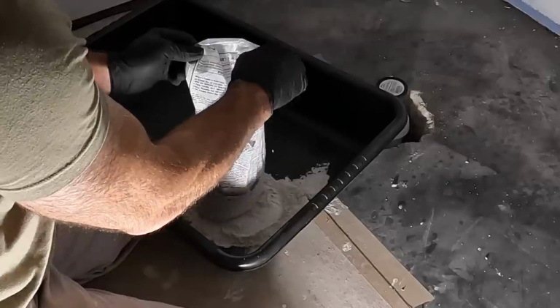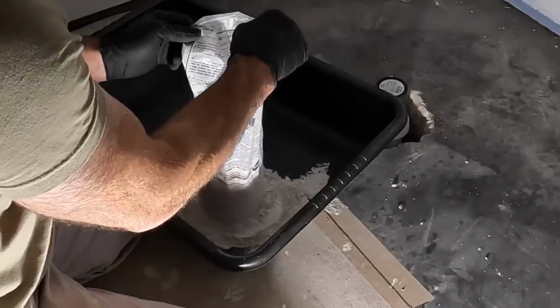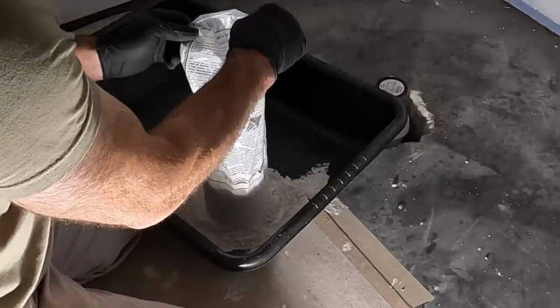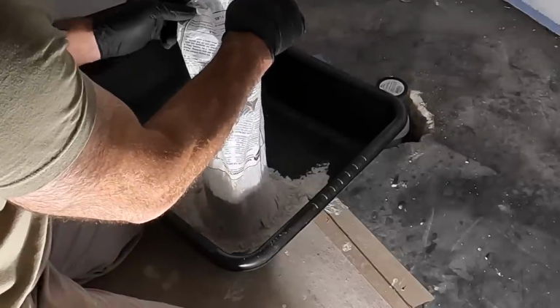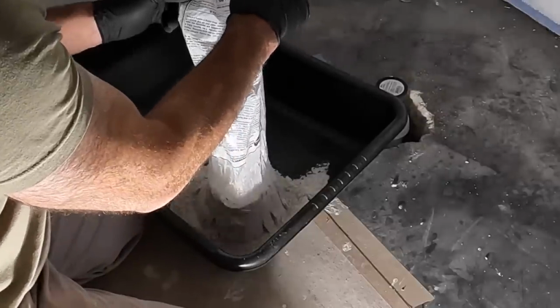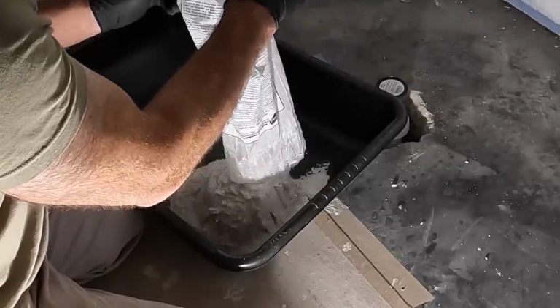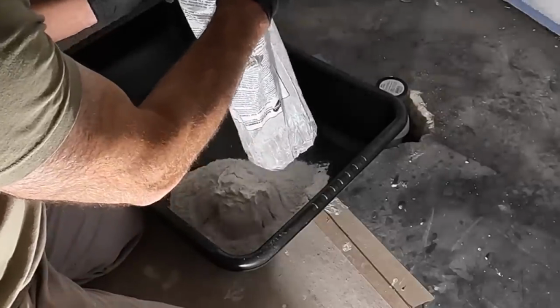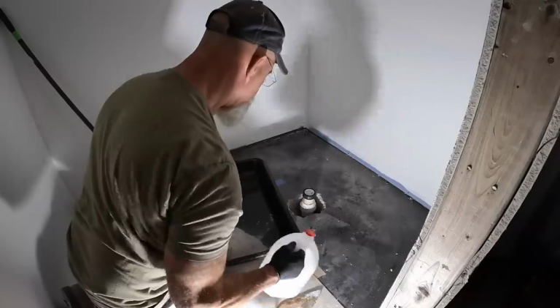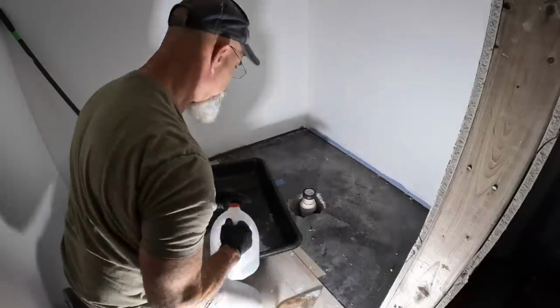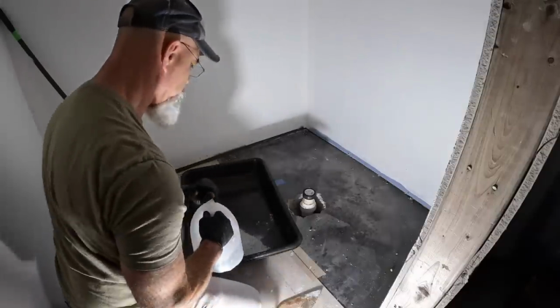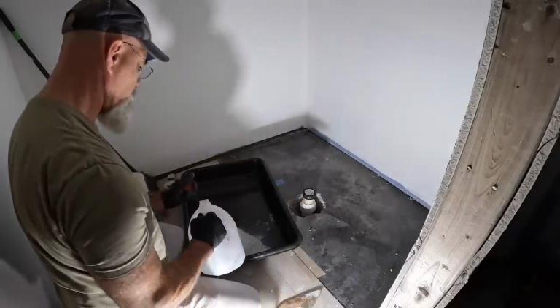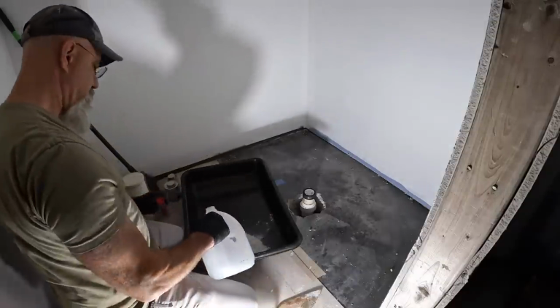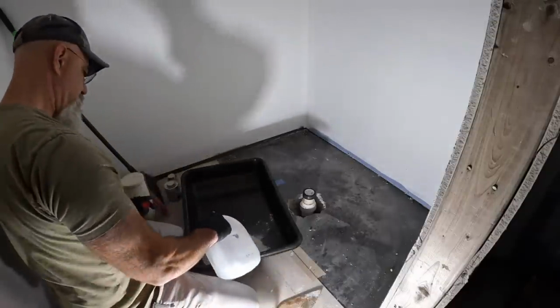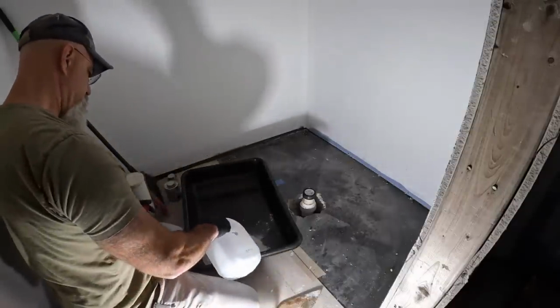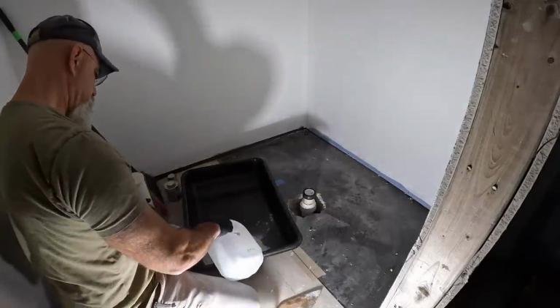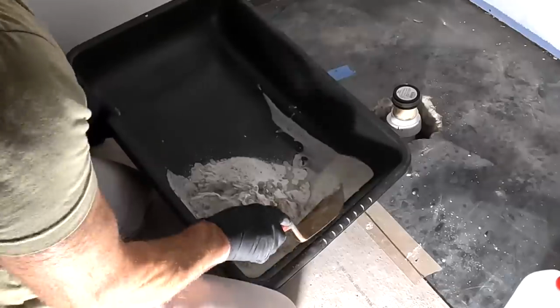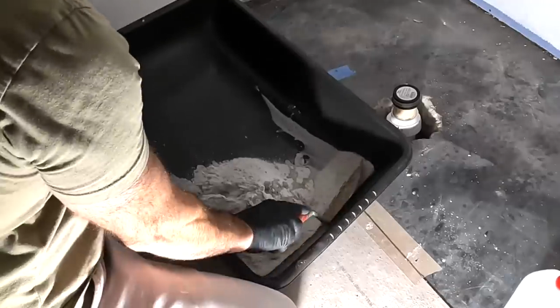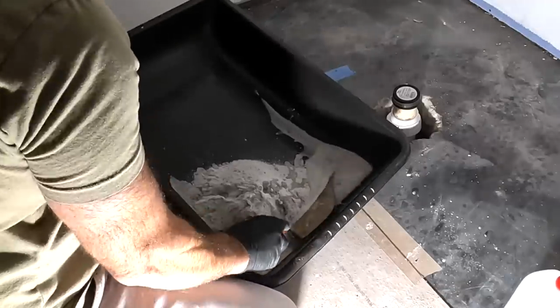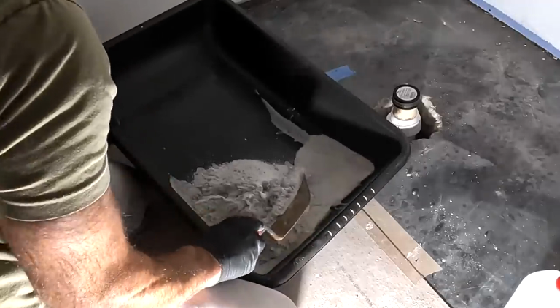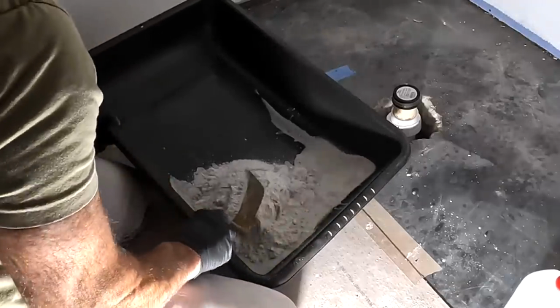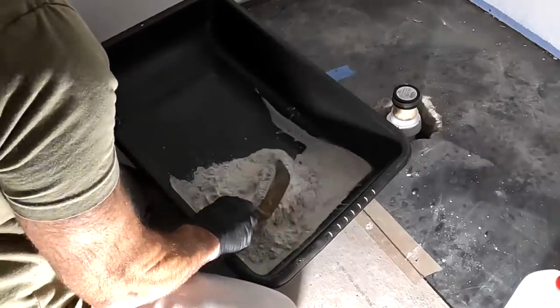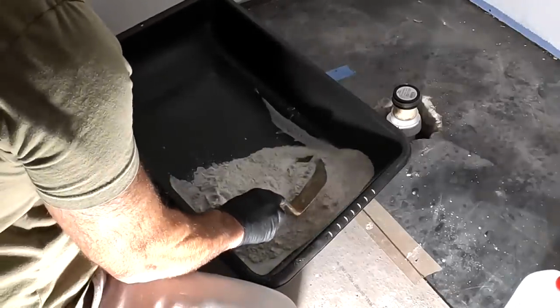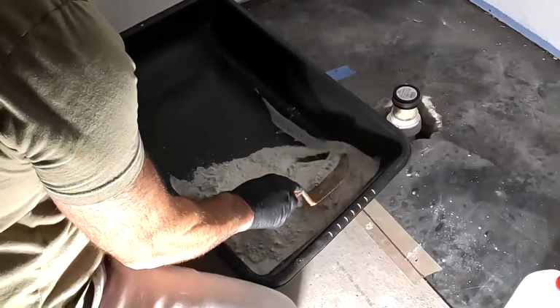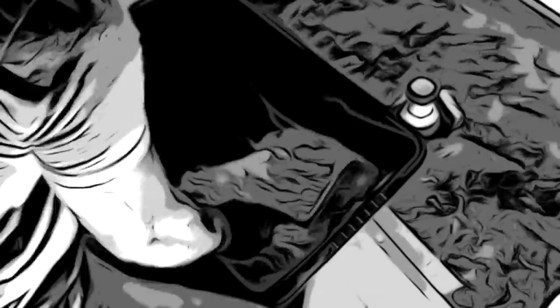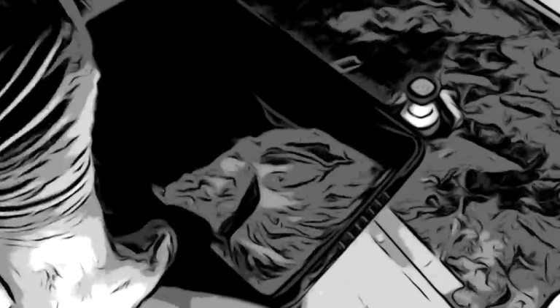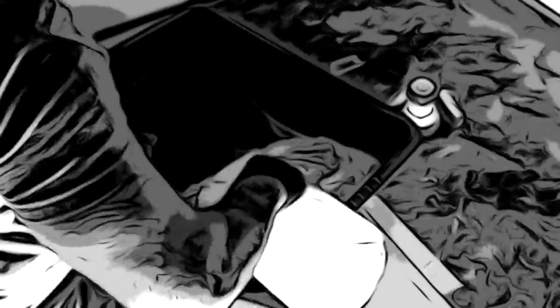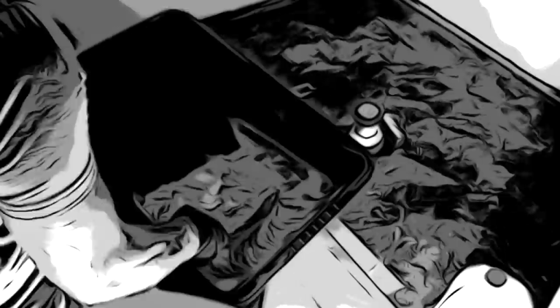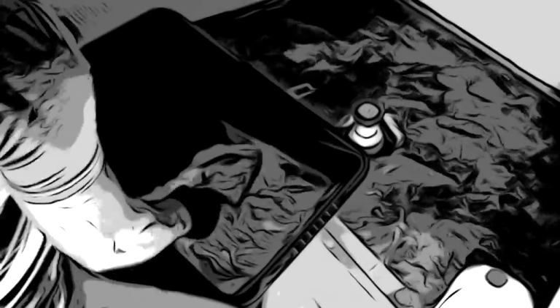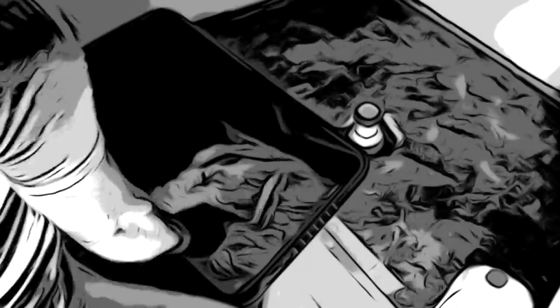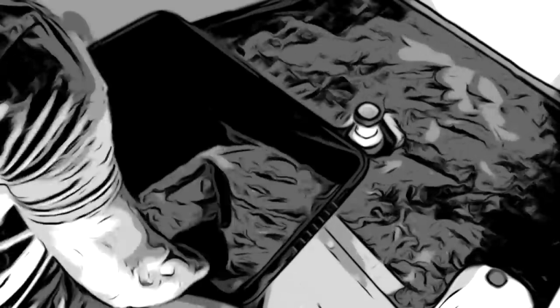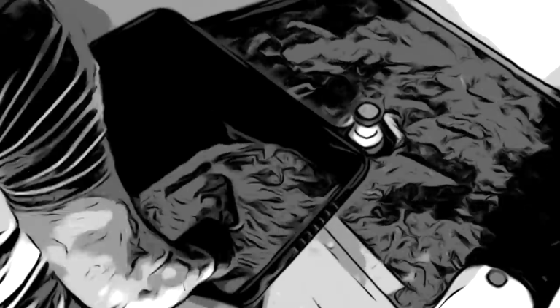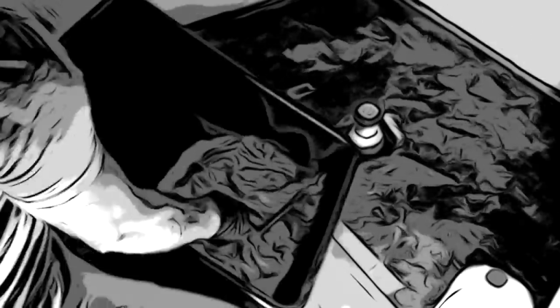After putting in the angle adapter for the waste plumbing, we needed to patch that hole. I used a structural concrete patching compound to fill in the area around the pipe.